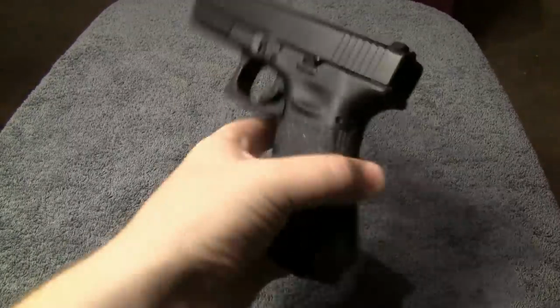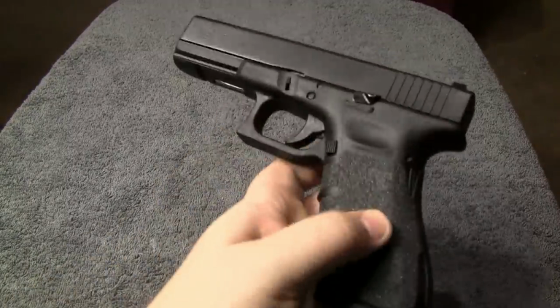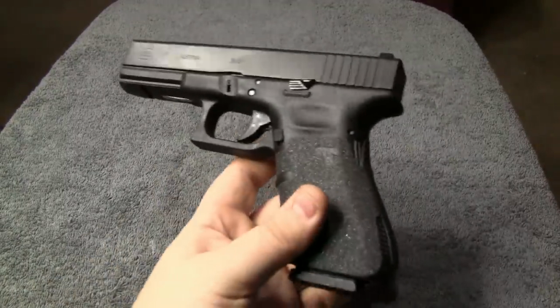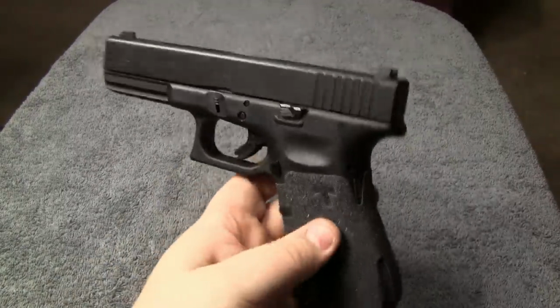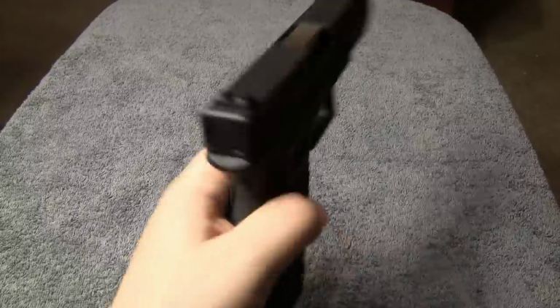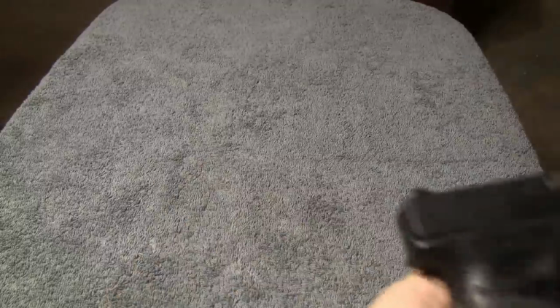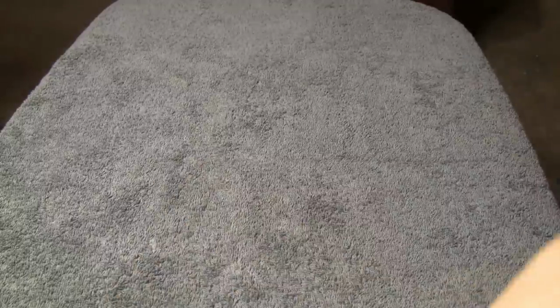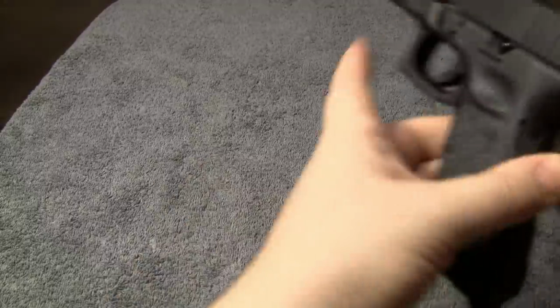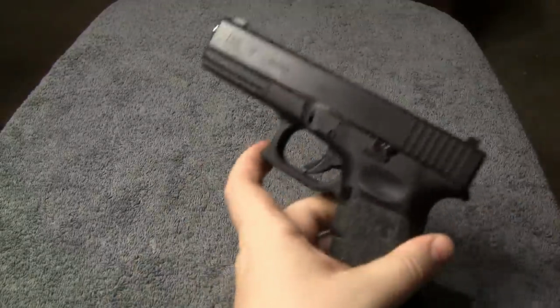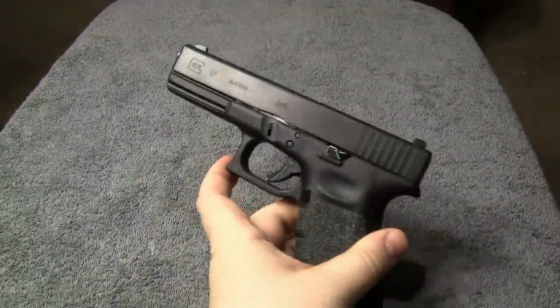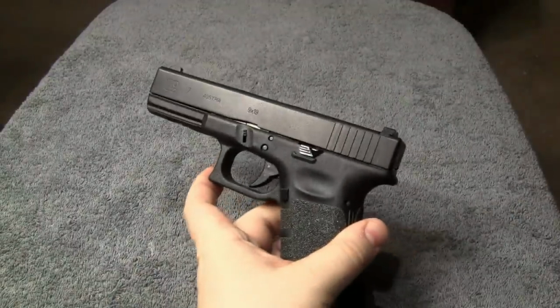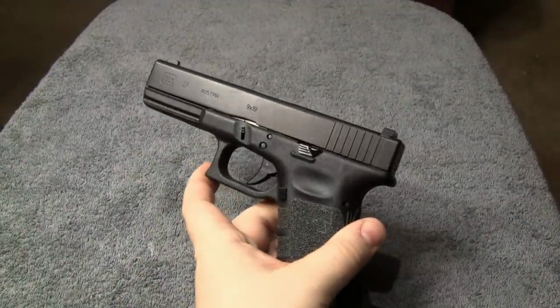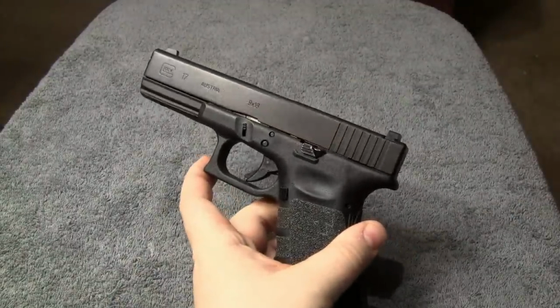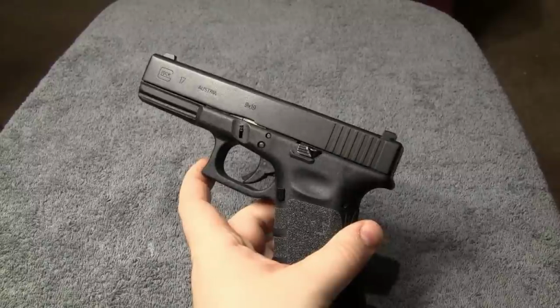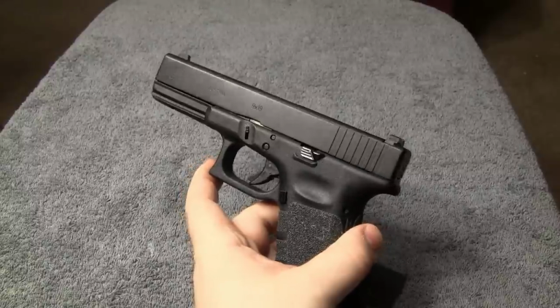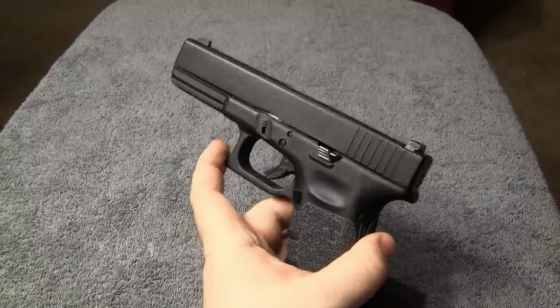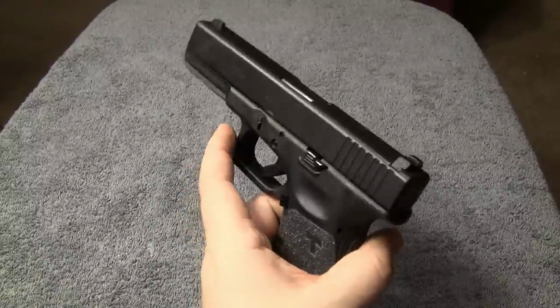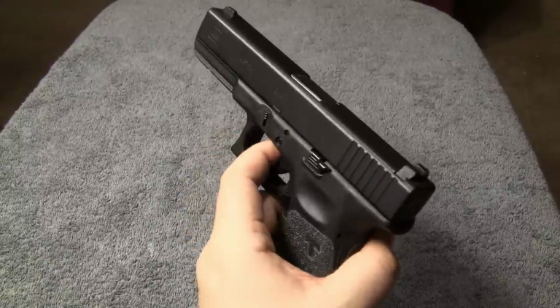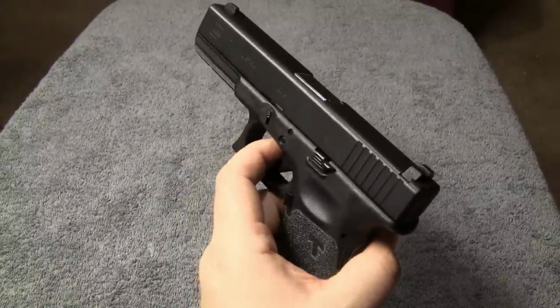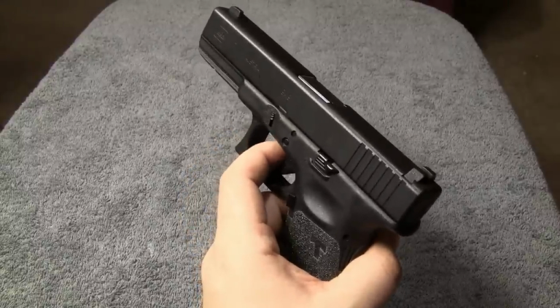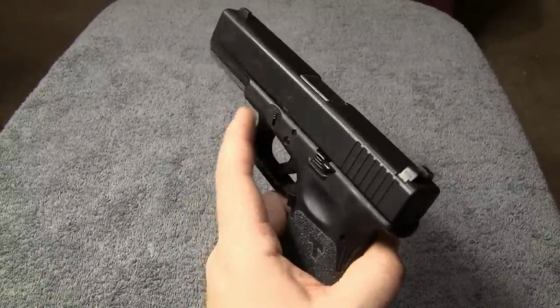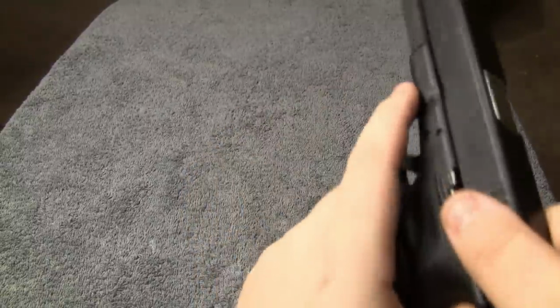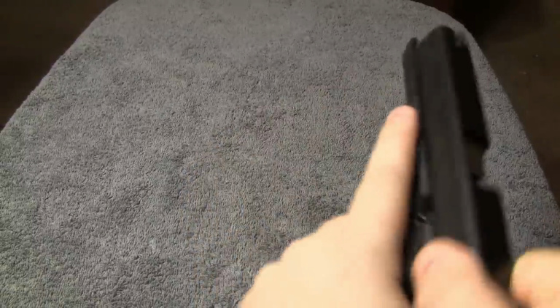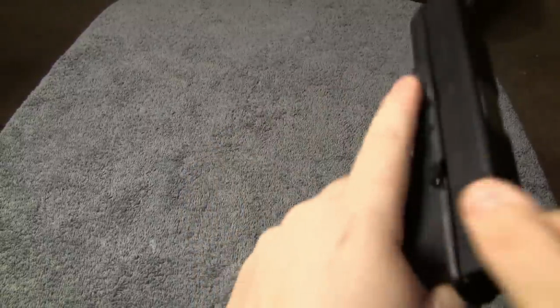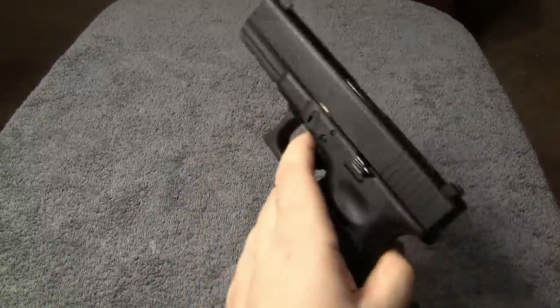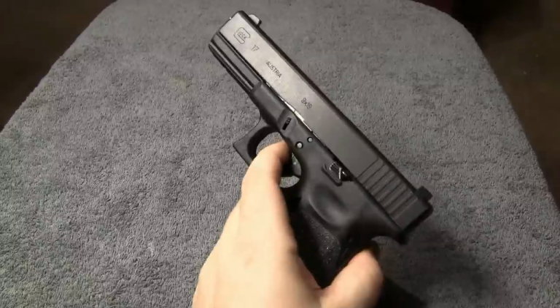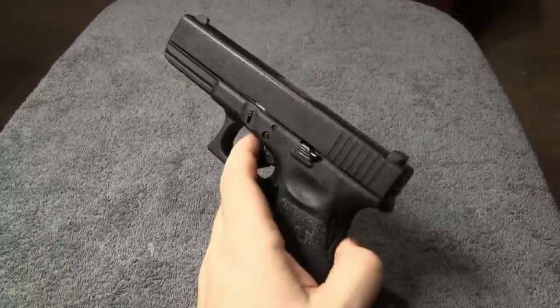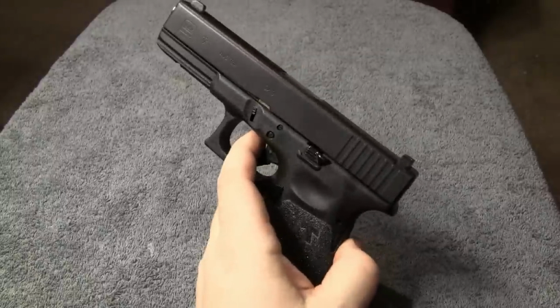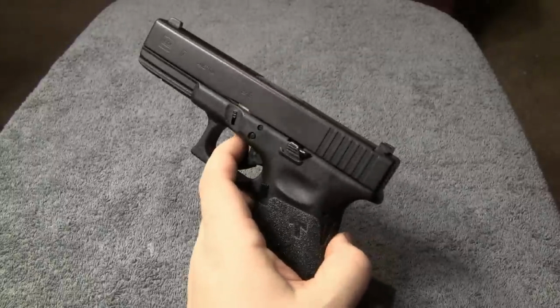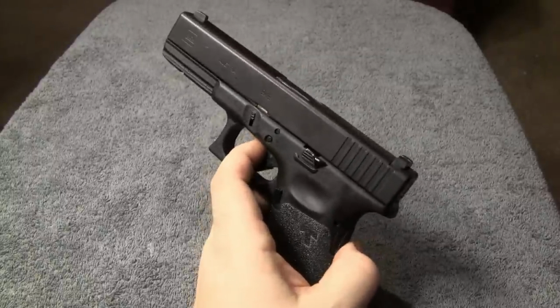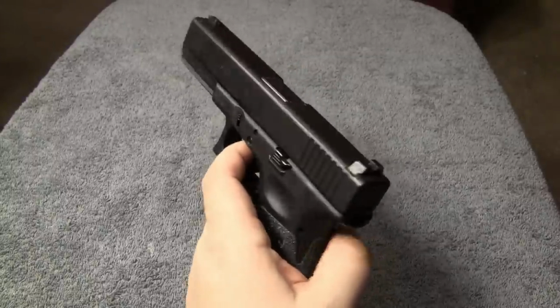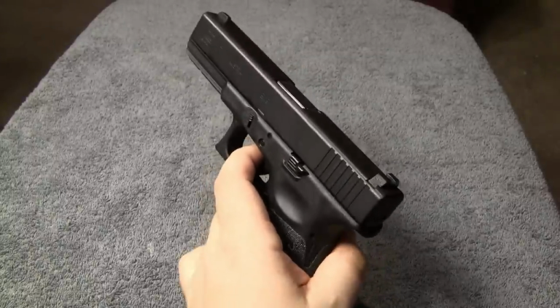Basically what happens is they put the gun back together, and then the next time they go to take it apart, the gun's like this and they can't pull the trigger. Because you know, to take the gun apart, you have to have the trigger pulled.